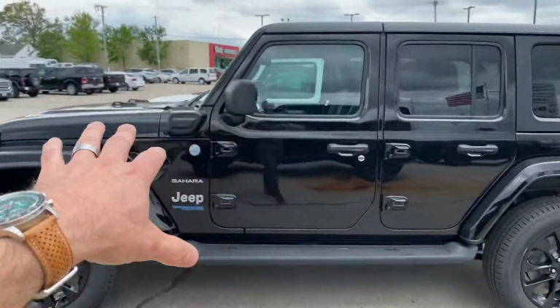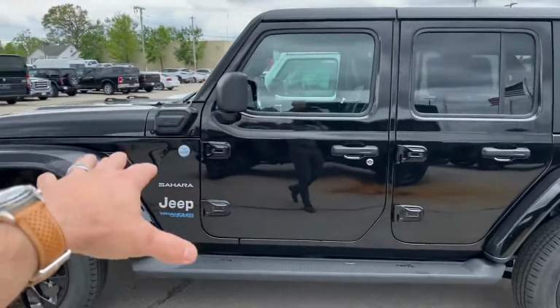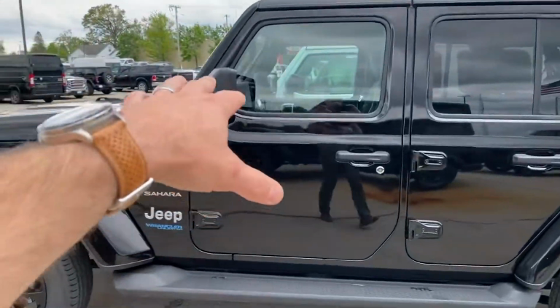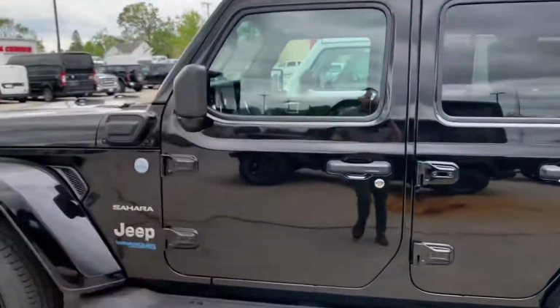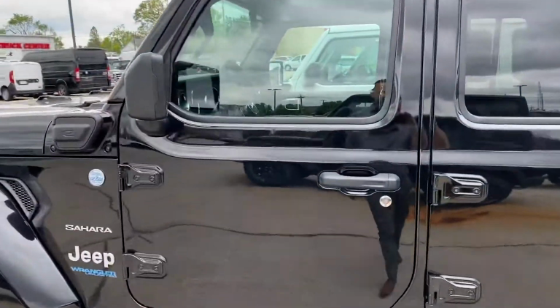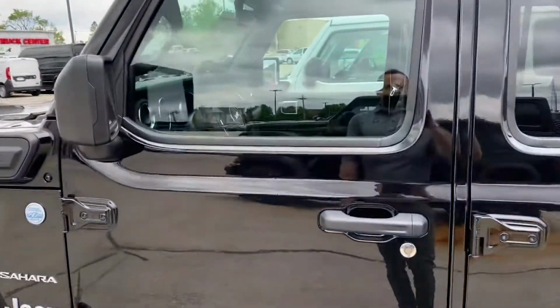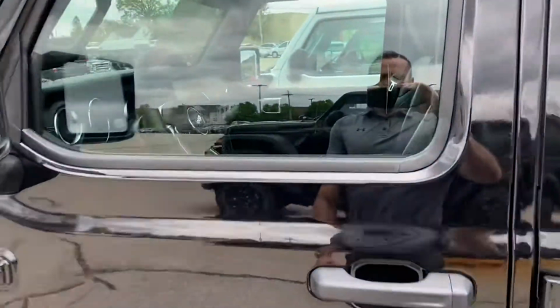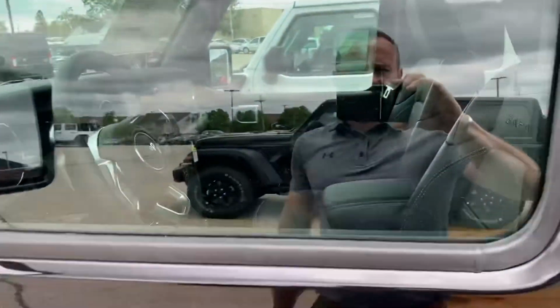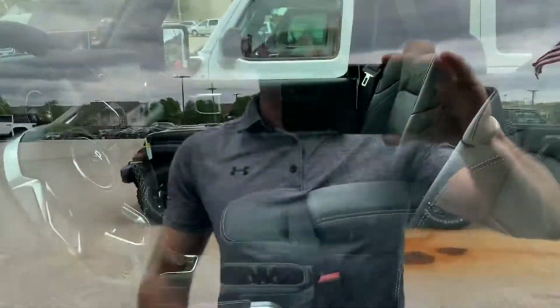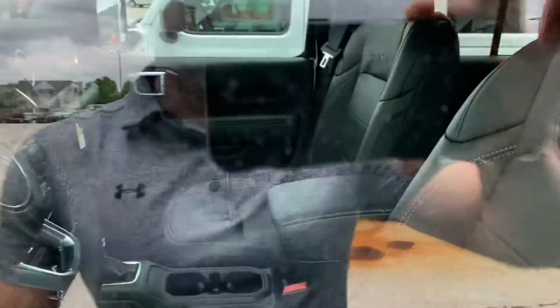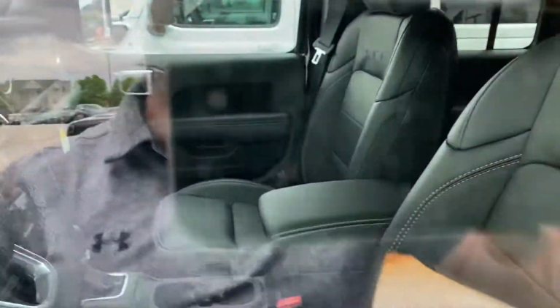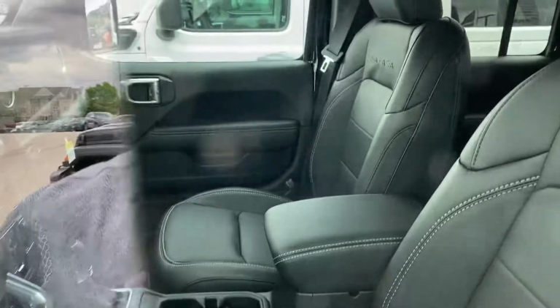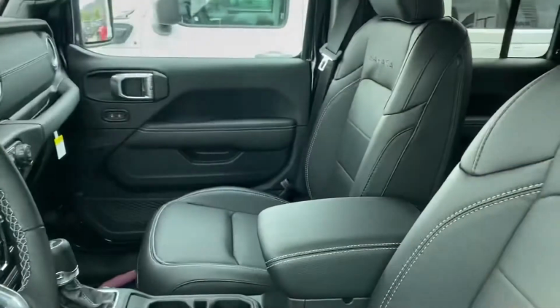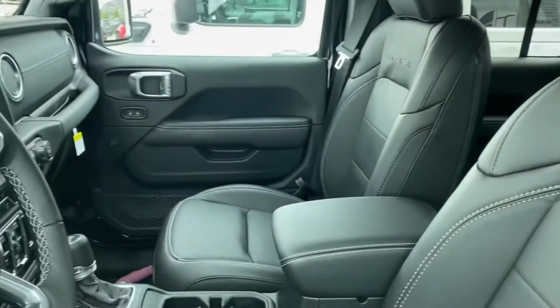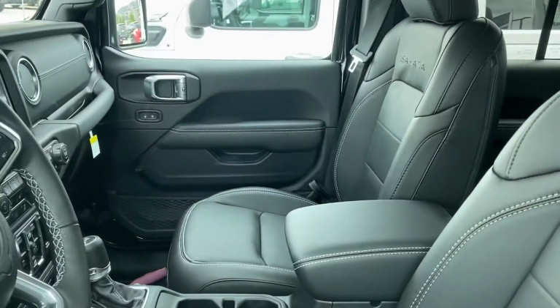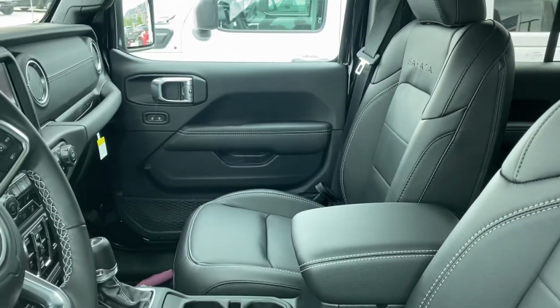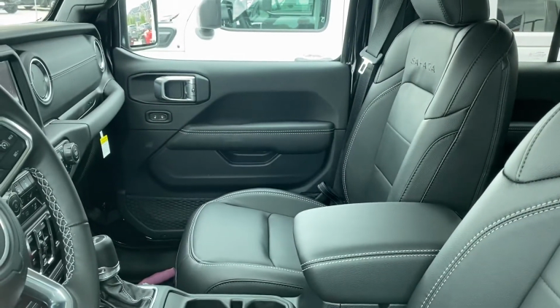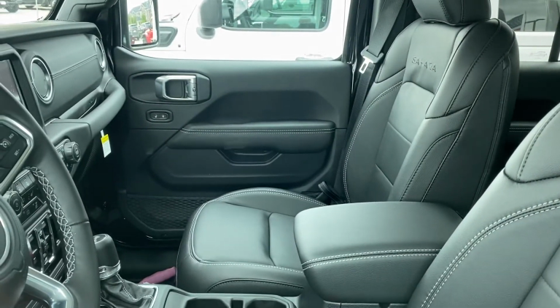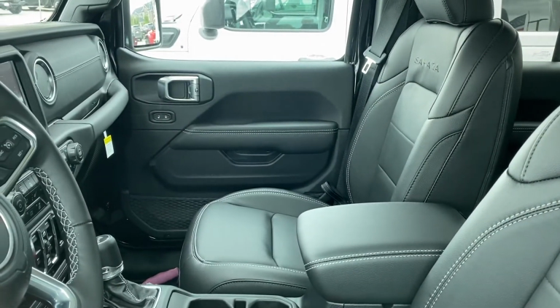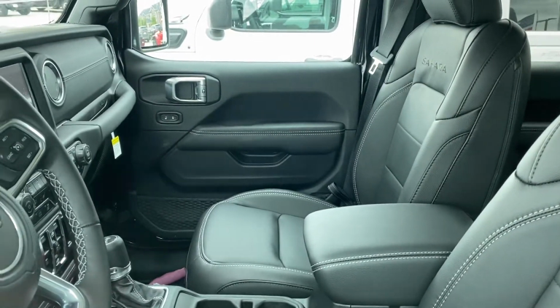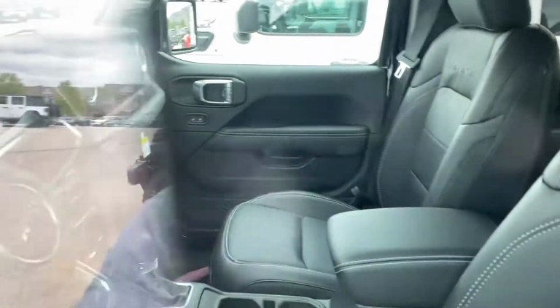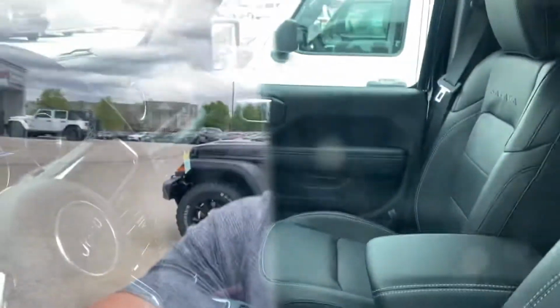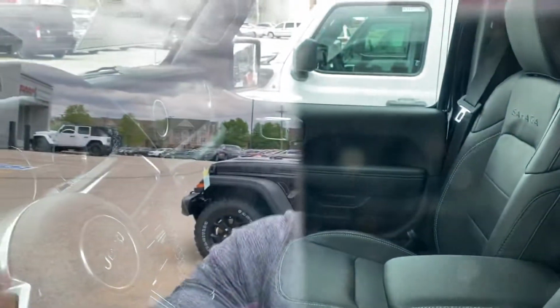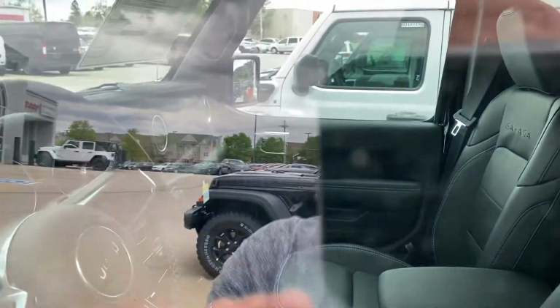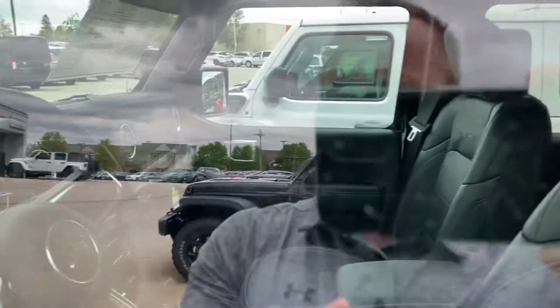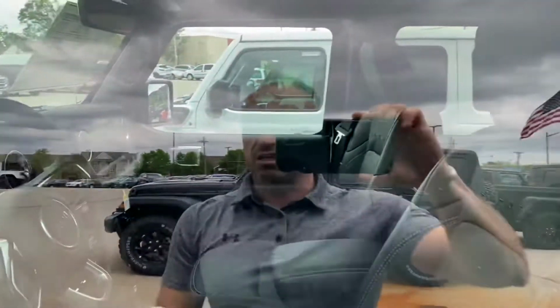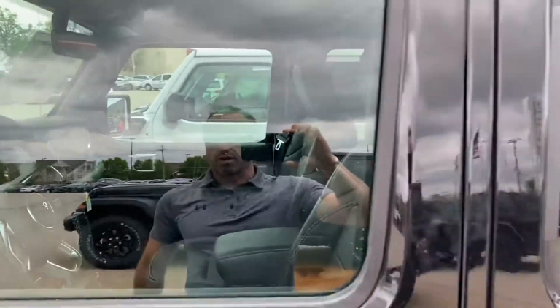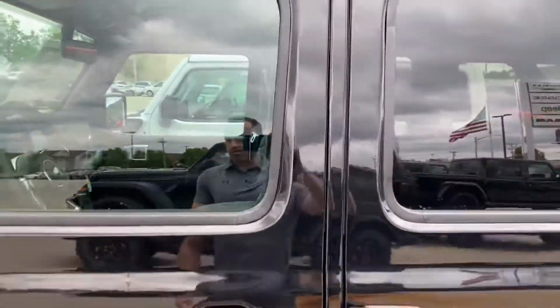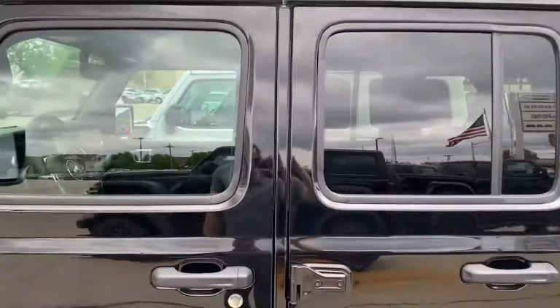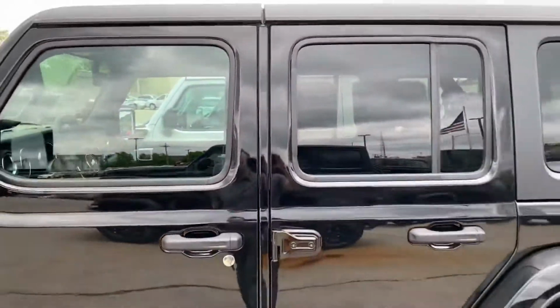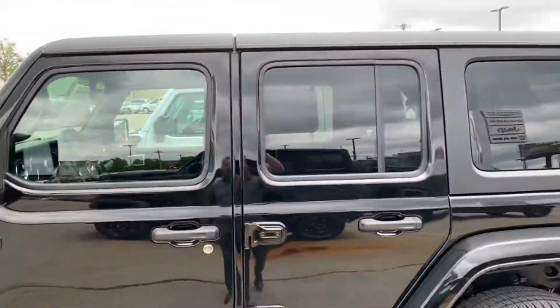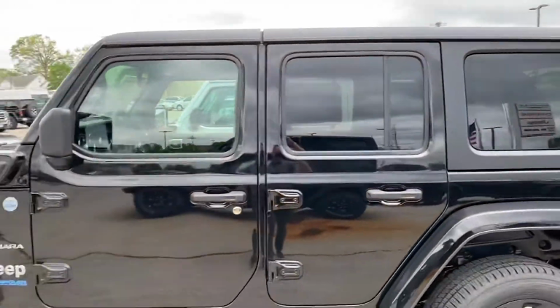Remote start, heated seats, it's got leather interior. As you can see, it's all black. It's got the hard top, the big screen. Sorry, I don't have the keys for it, otherwise I would show you inside of it.